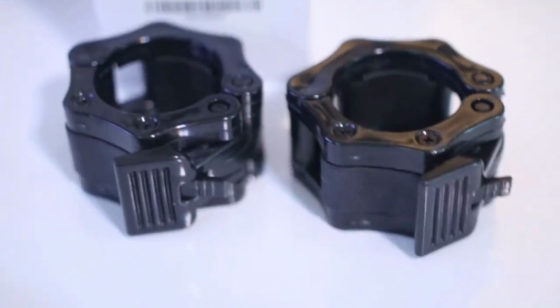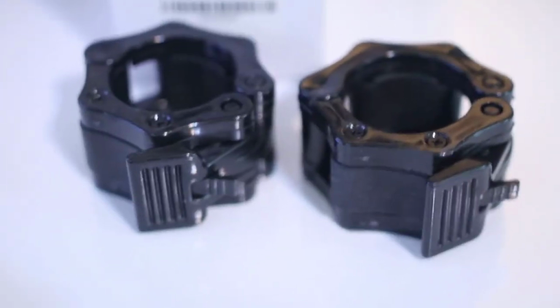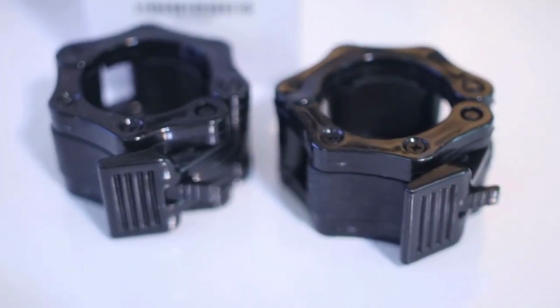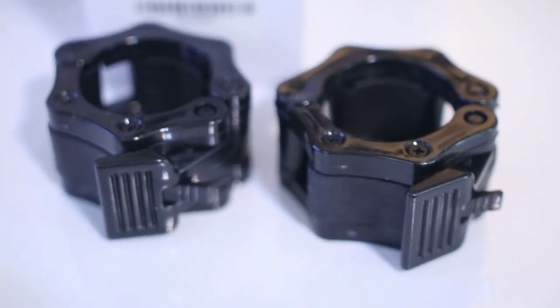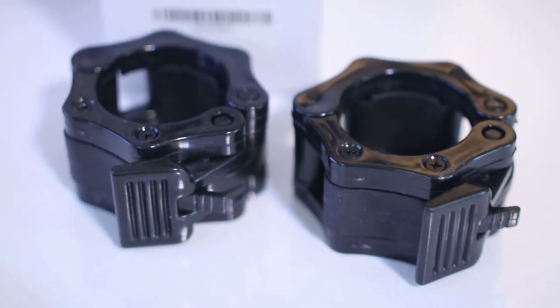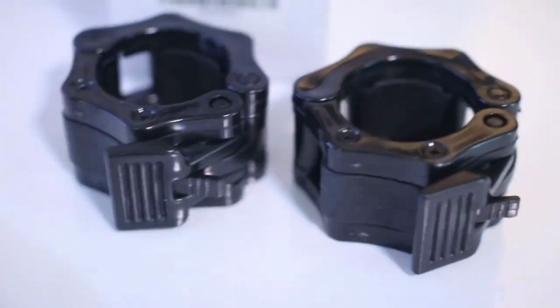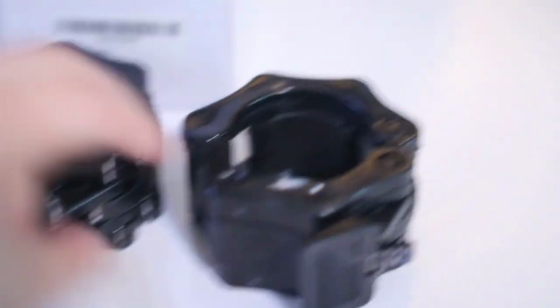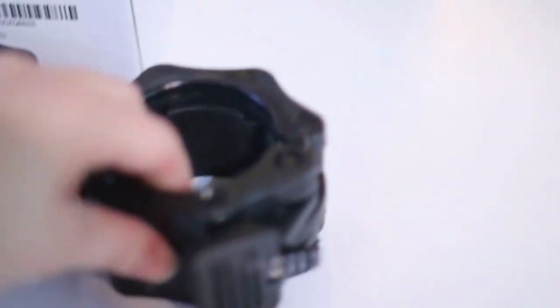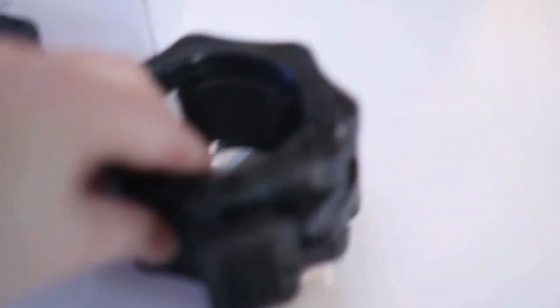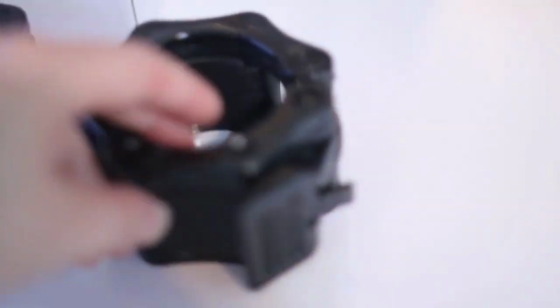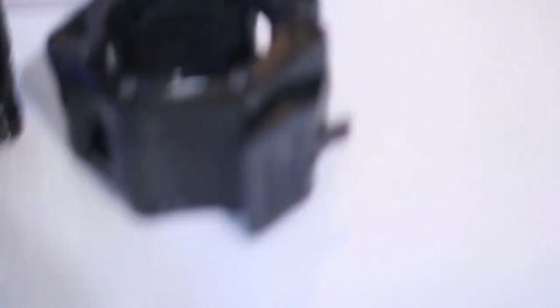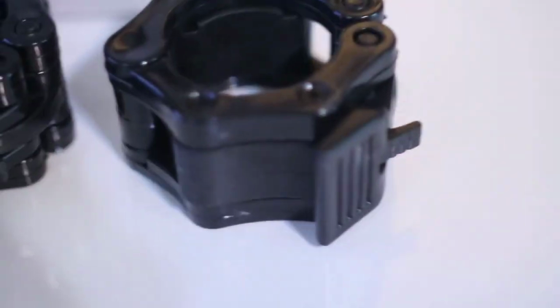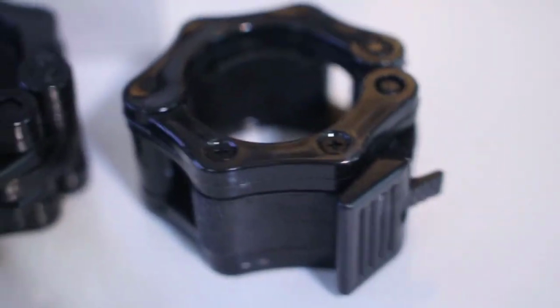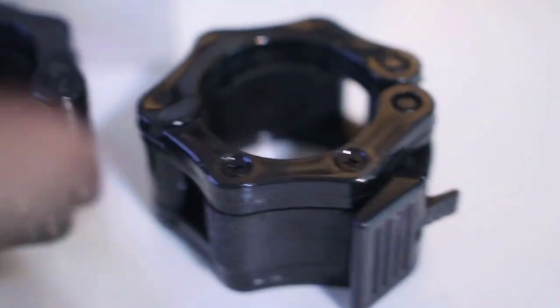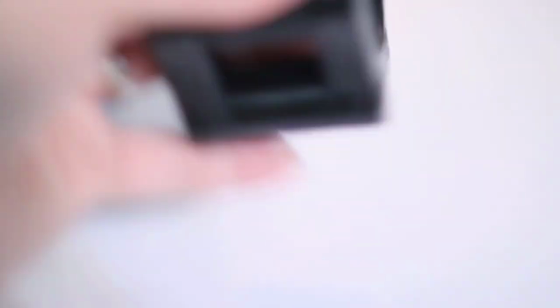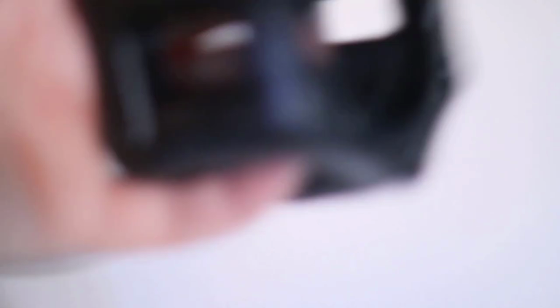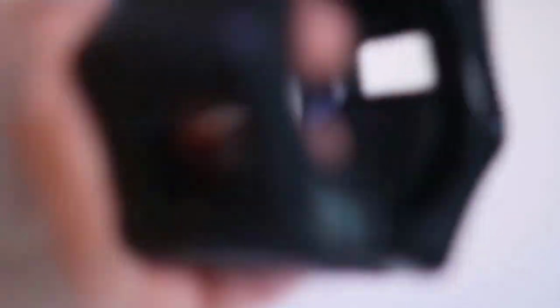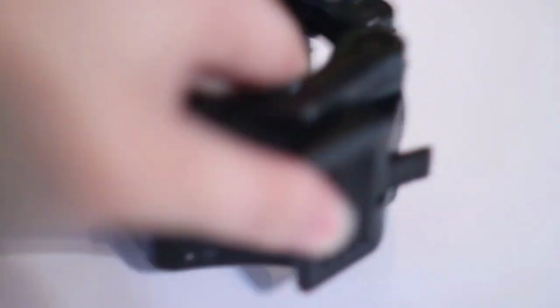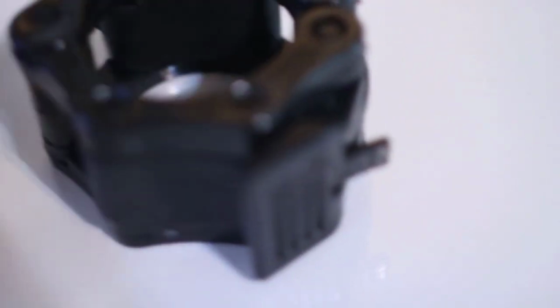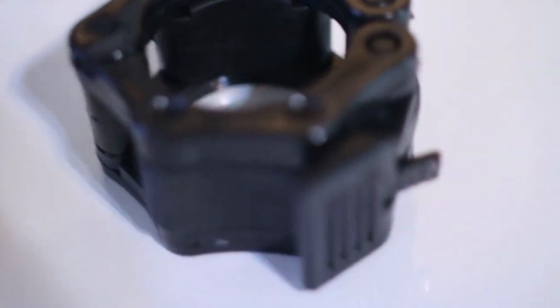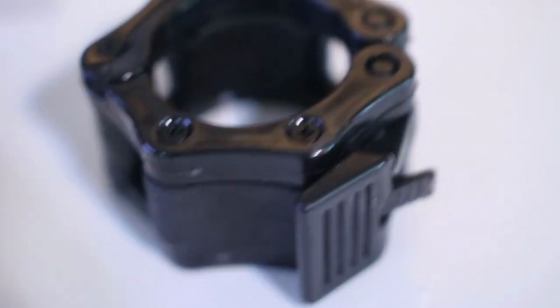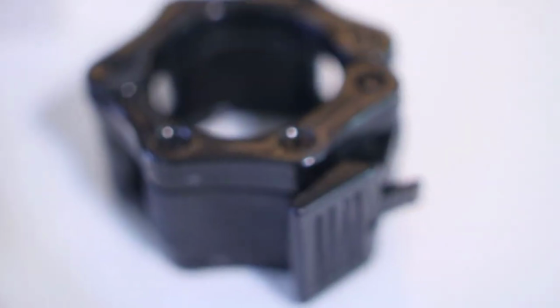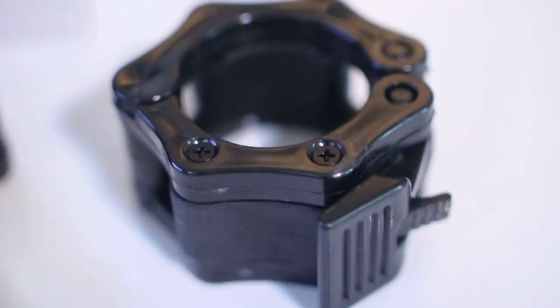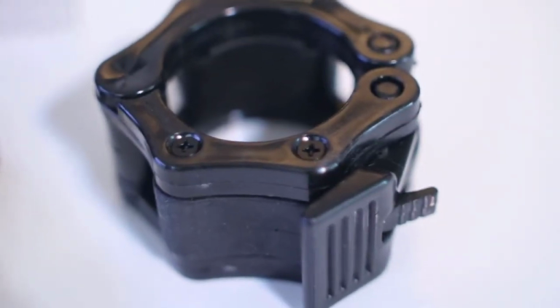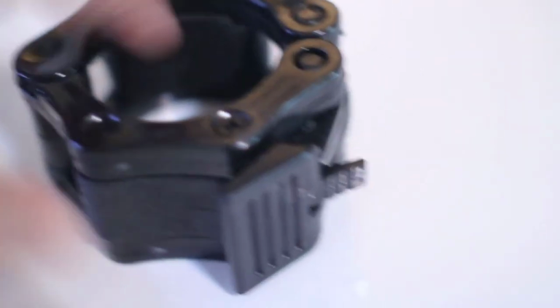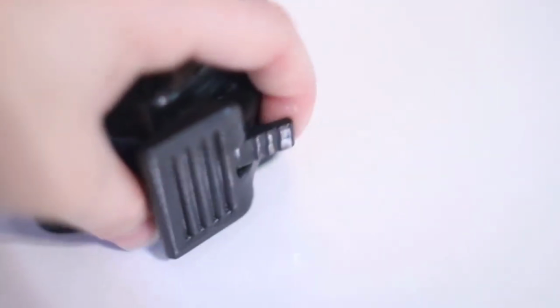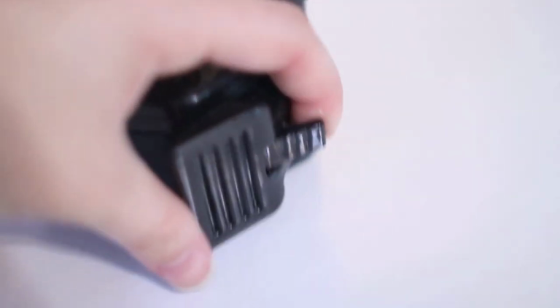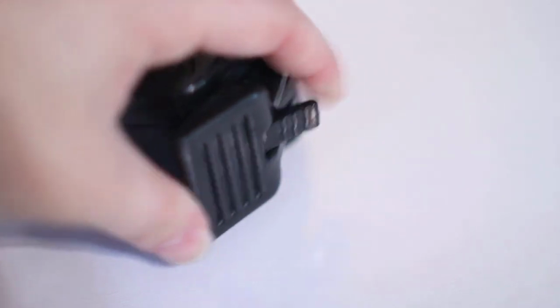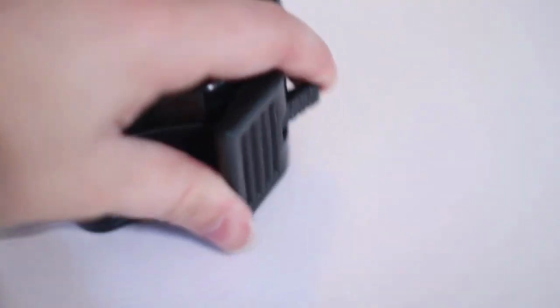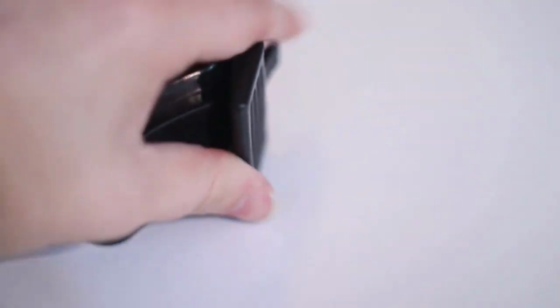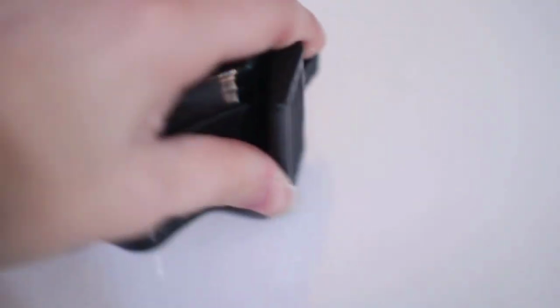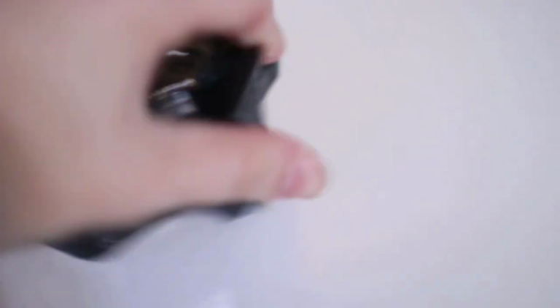The high-pressure grip pads make these collars incredibly durable, and the fun bright pink and yellow styles add some color to your gym equipment. The clamps are compatible with any Olympic bar and are ideal for lifting loads at a faster pace, as is often done in CrossFit.